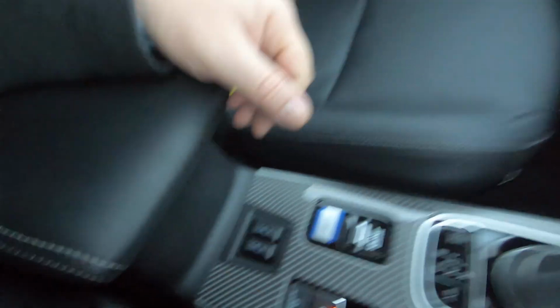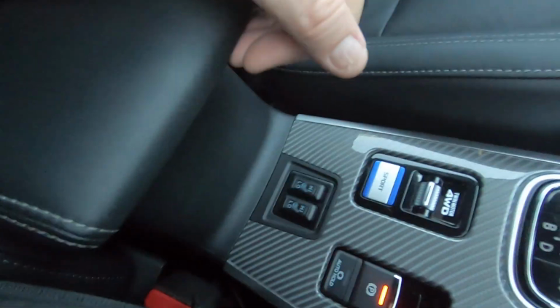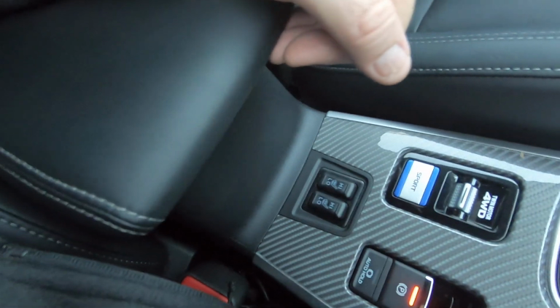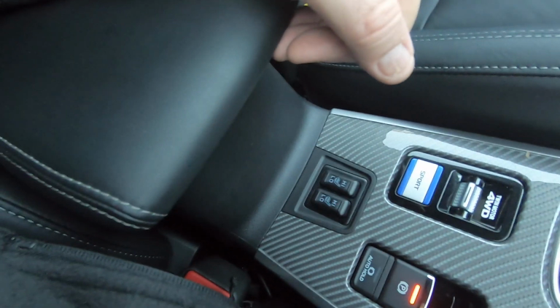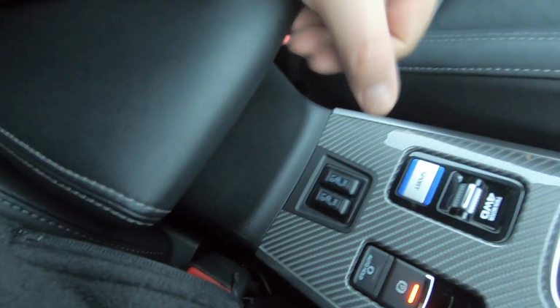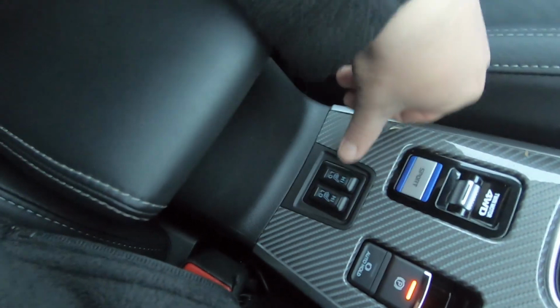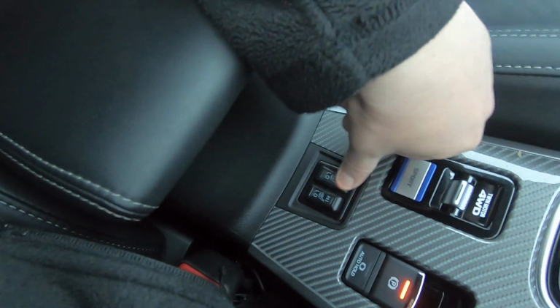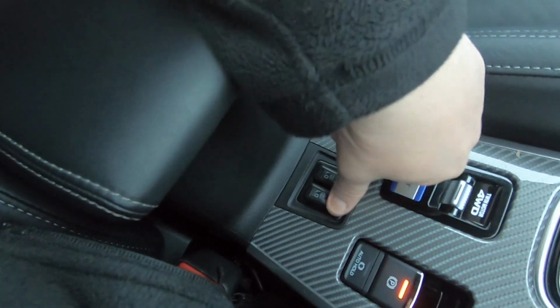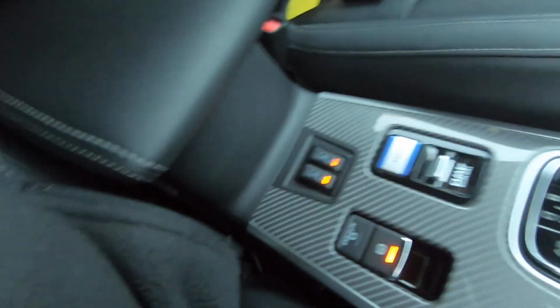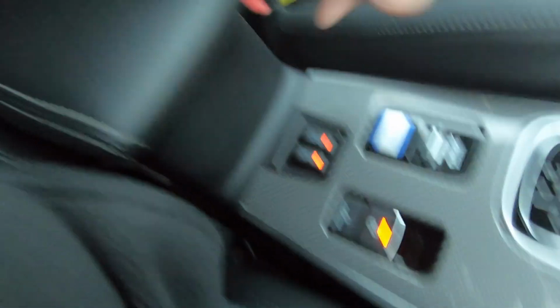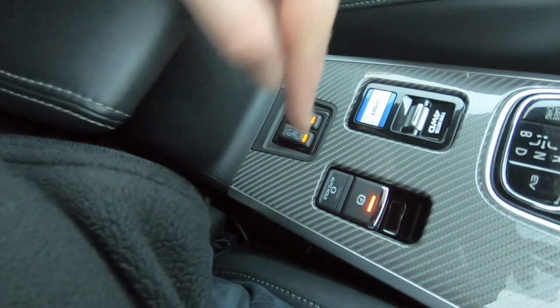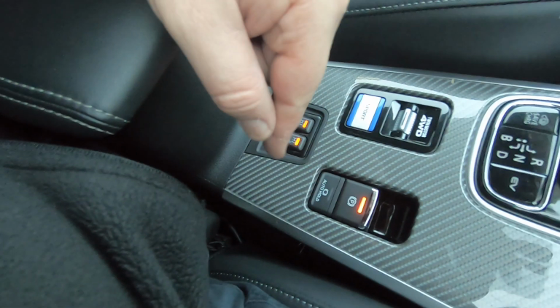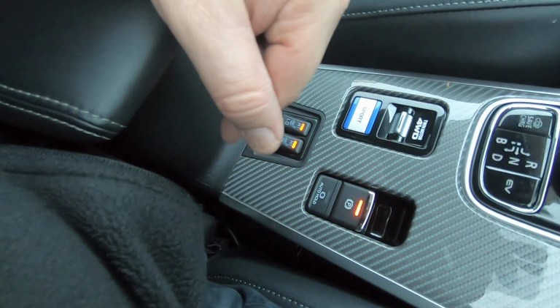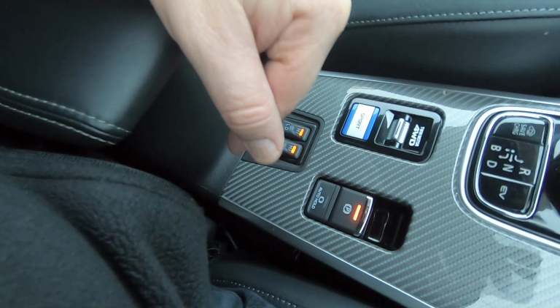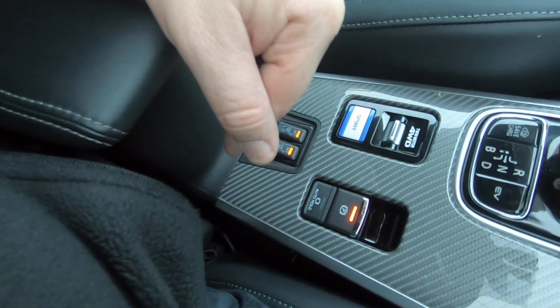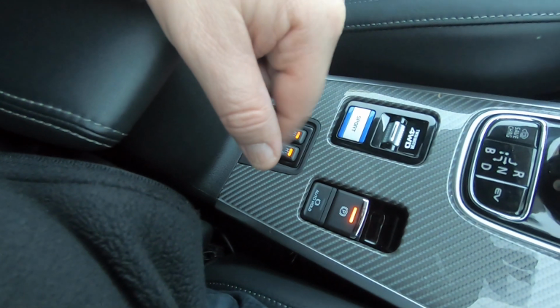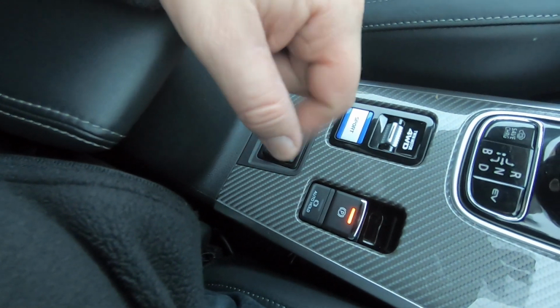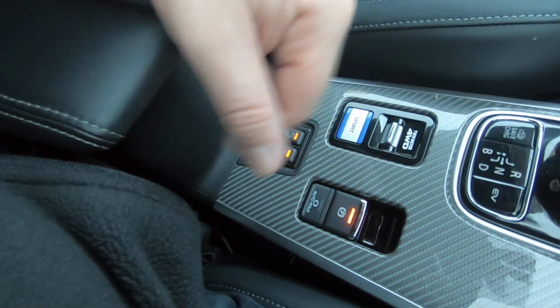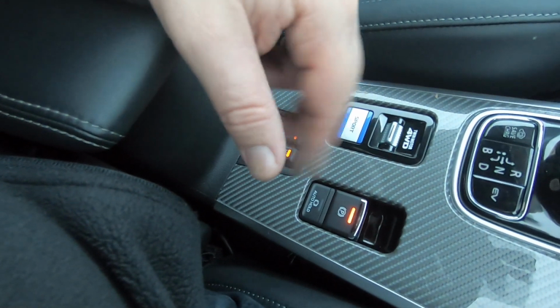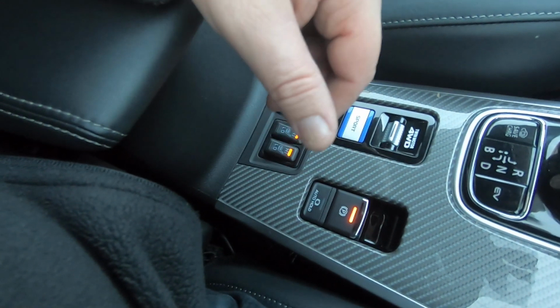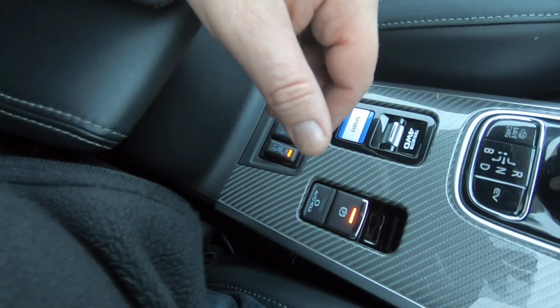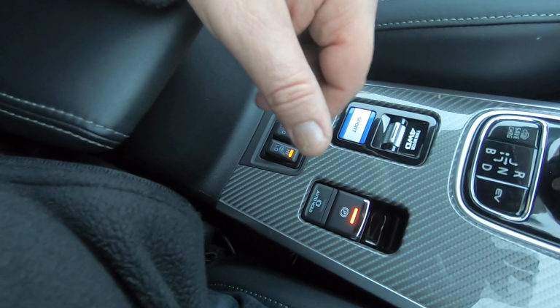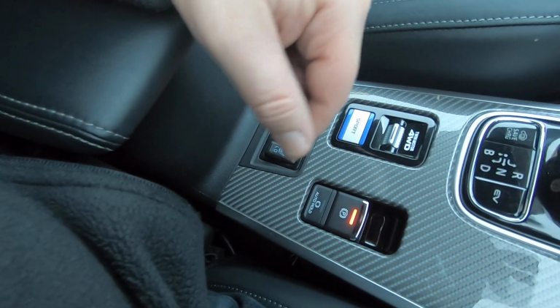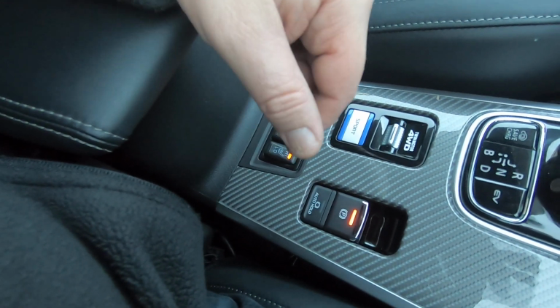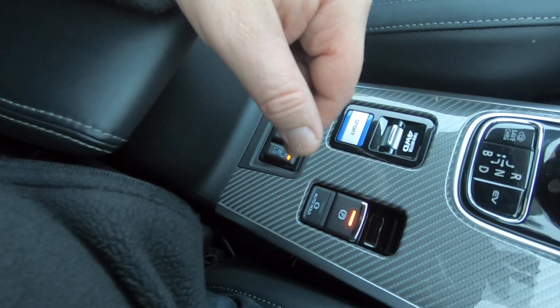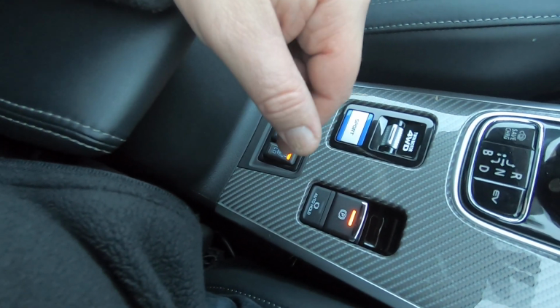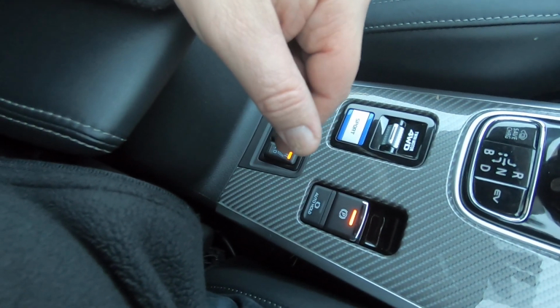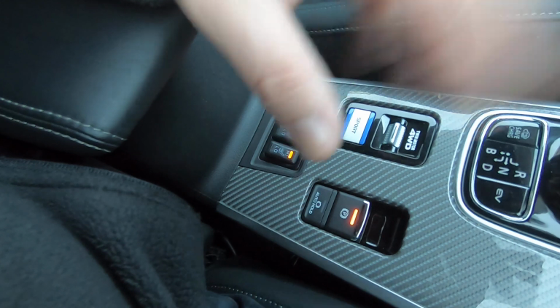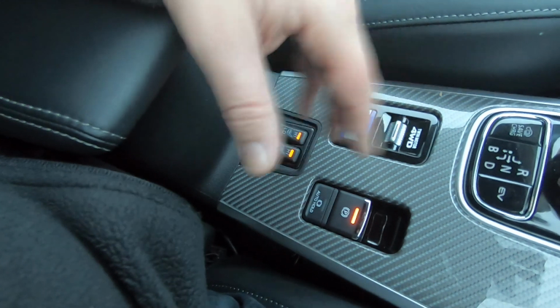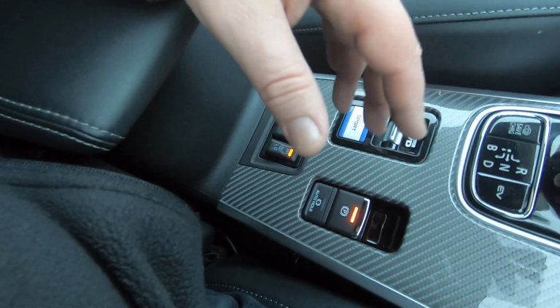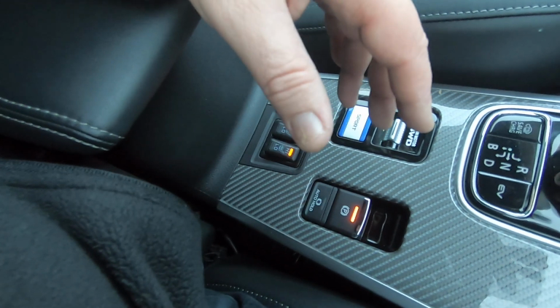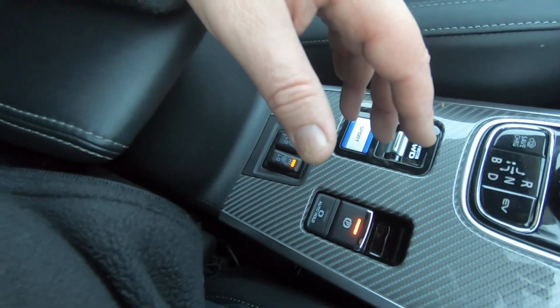Heated front seats down there as well. You've also got the electronic handbrake, so you'll do the best hill starts ever — no rolling back with this one. It'll just set off quite gracefully up the hill.